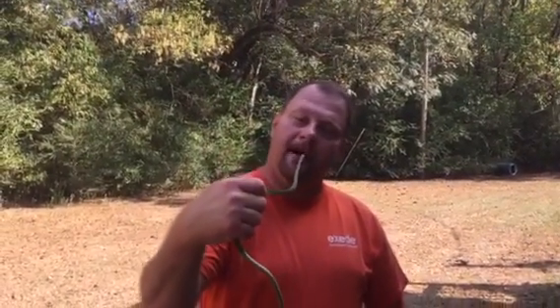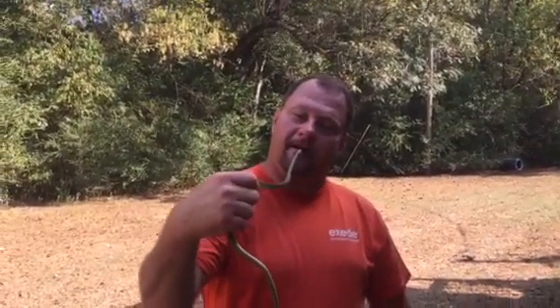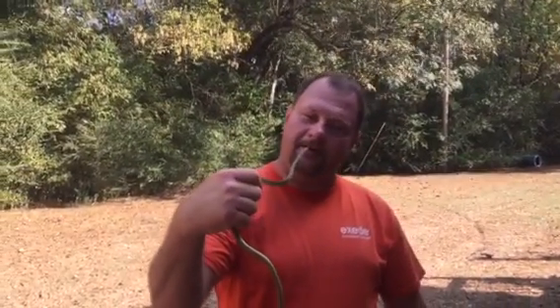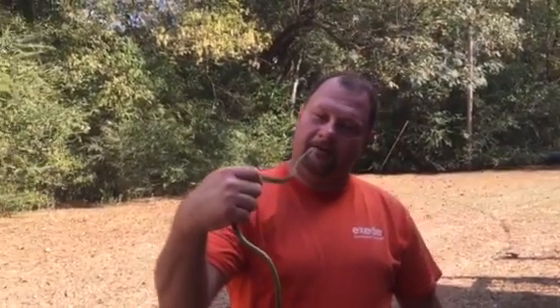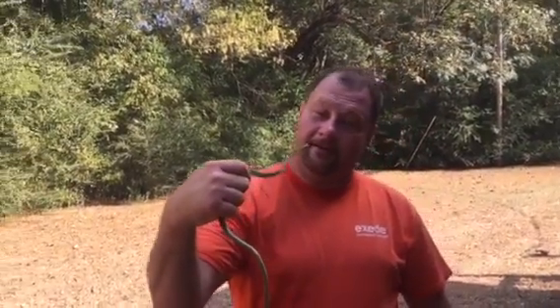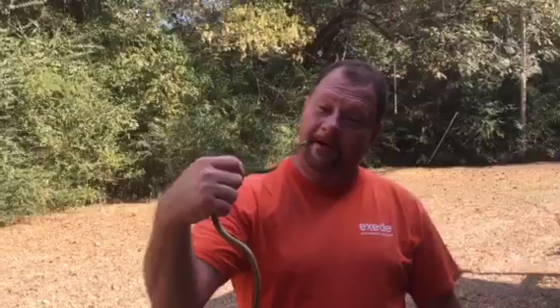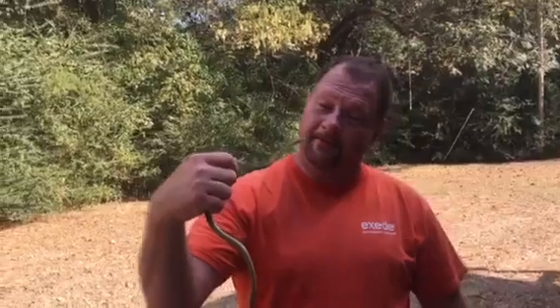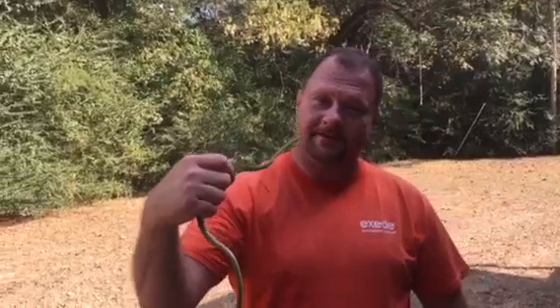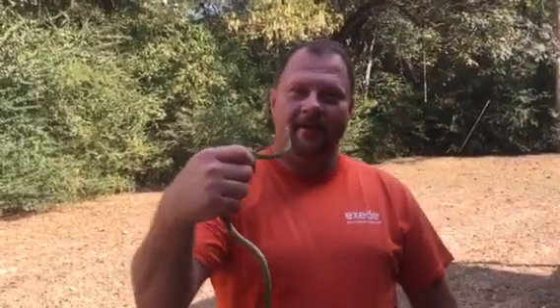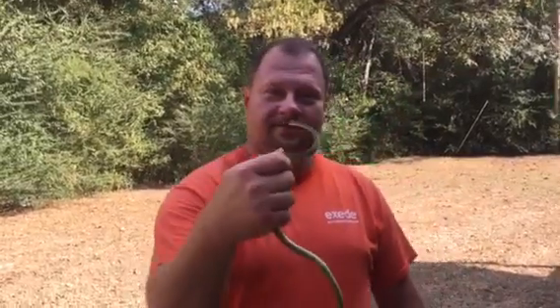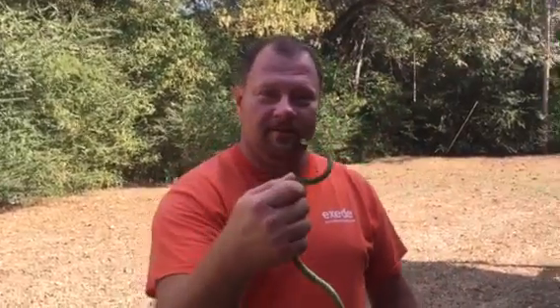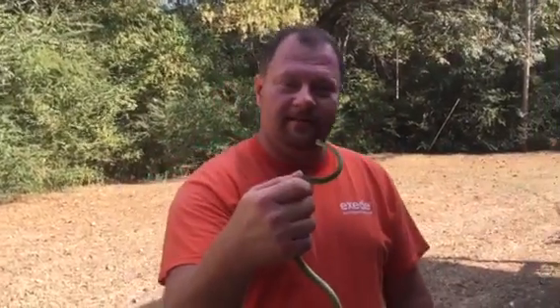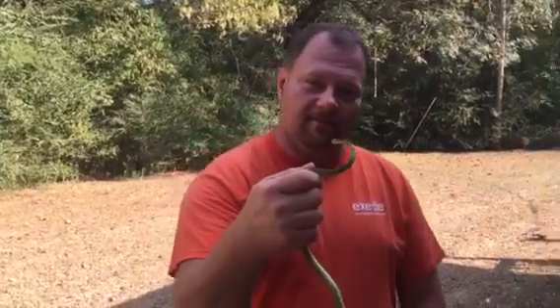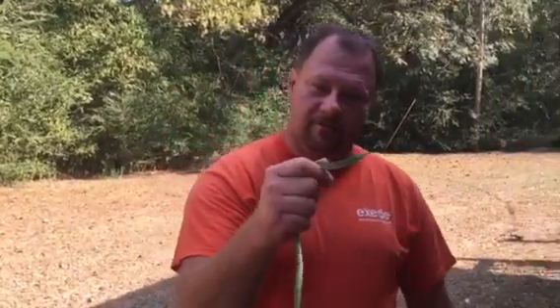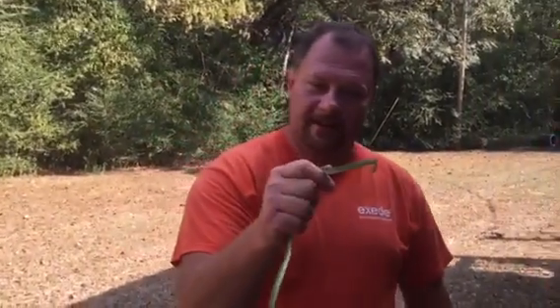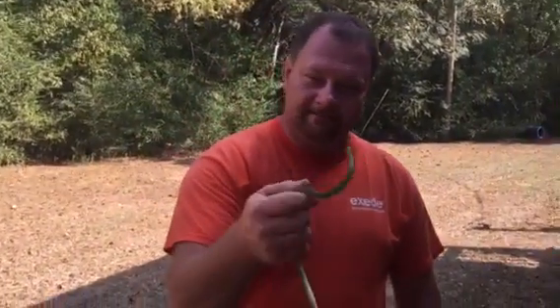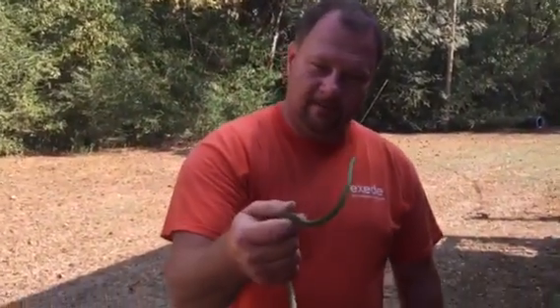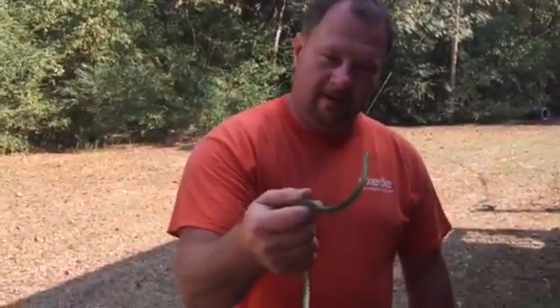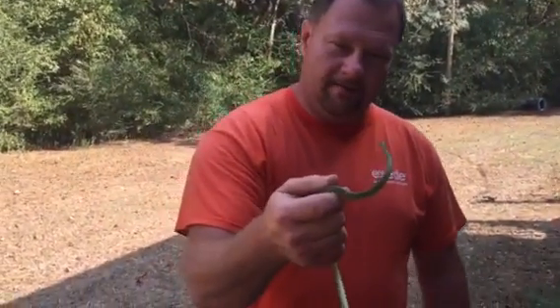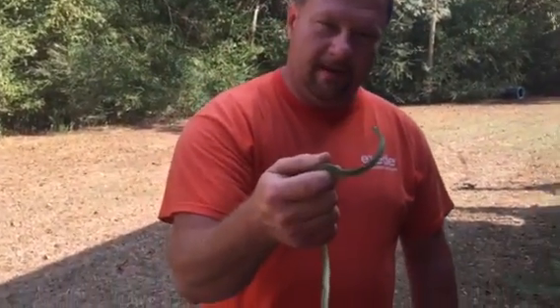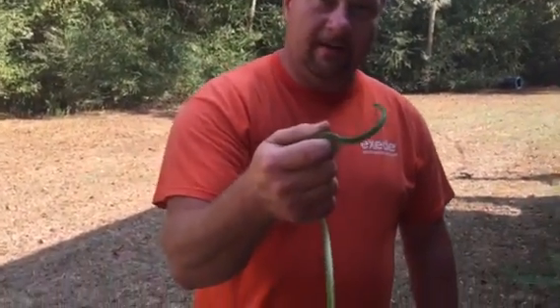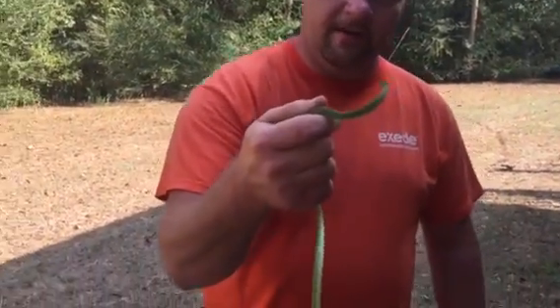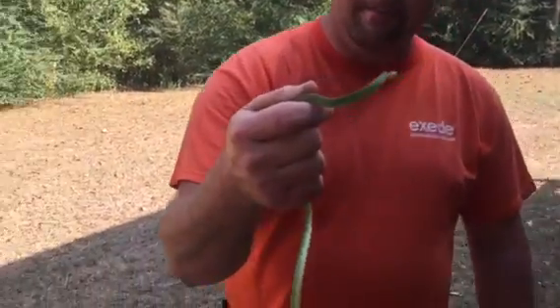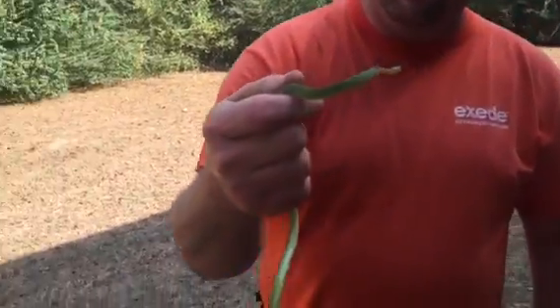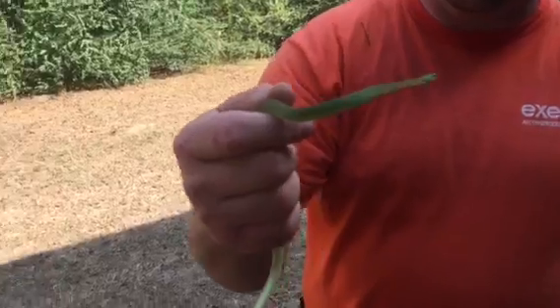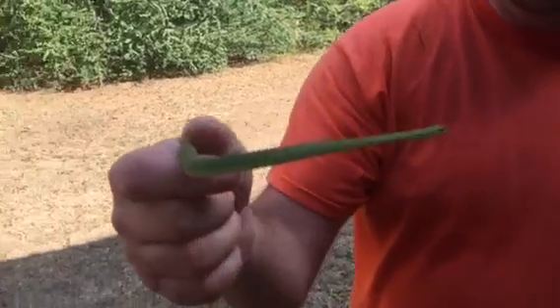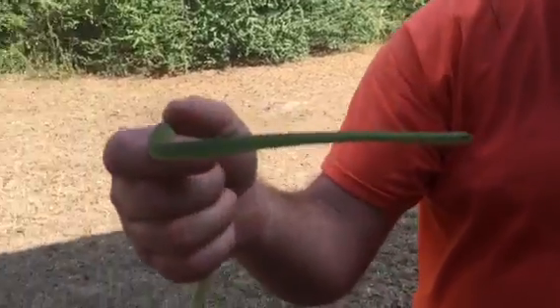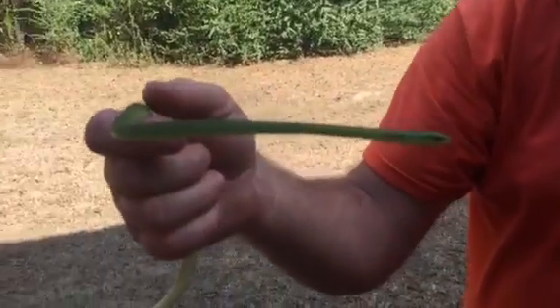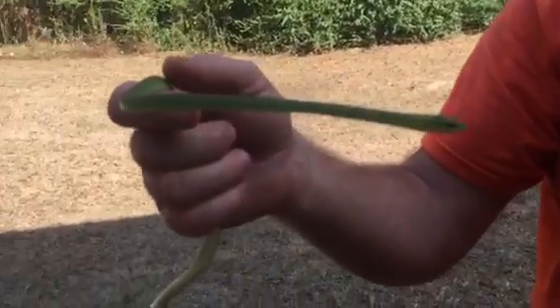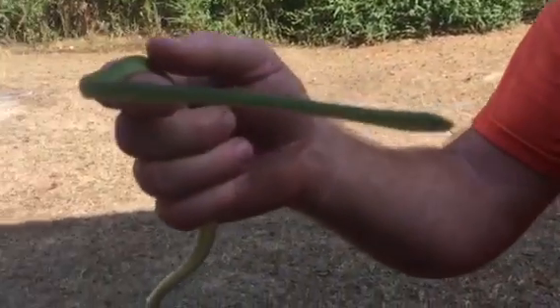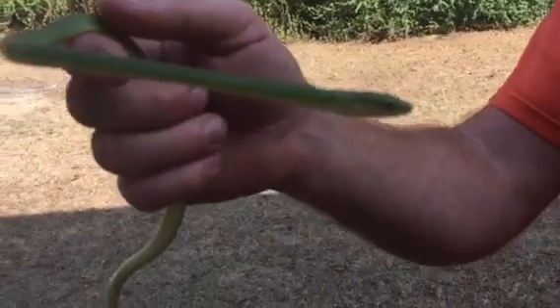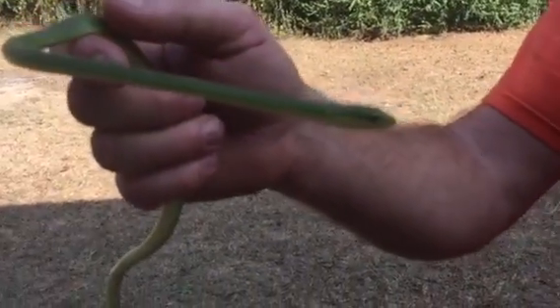Hi there, how are you doing? You're going to bite me on the face! This is a green tree snake. I literally found him up a muscadine vine — he looked pretty much like the muscadine vine.